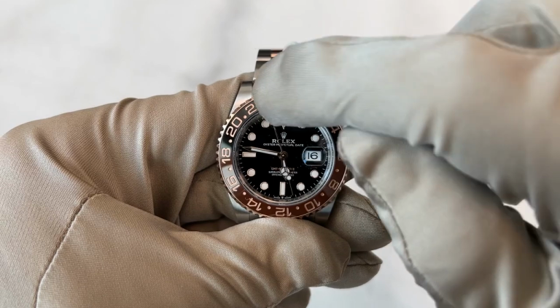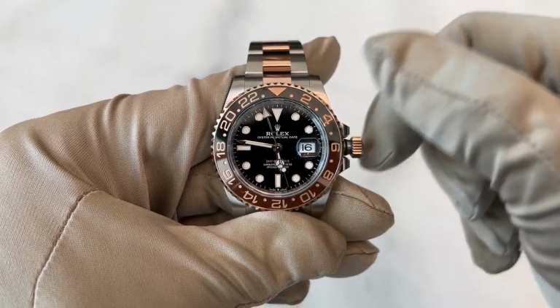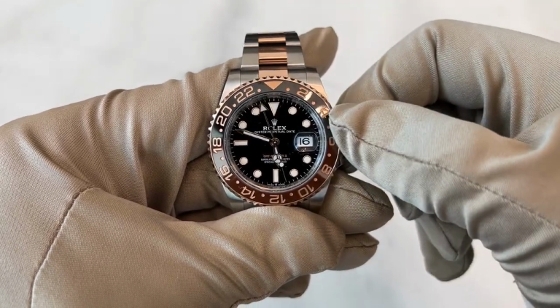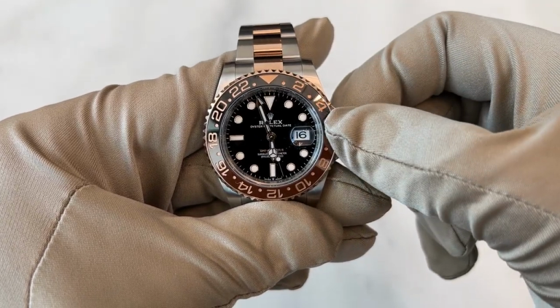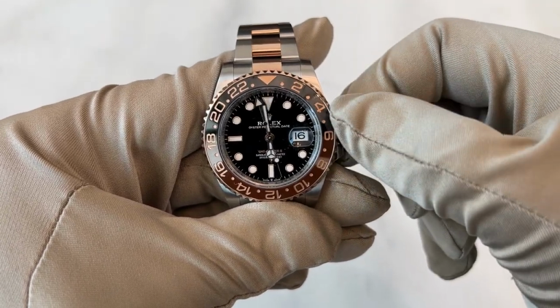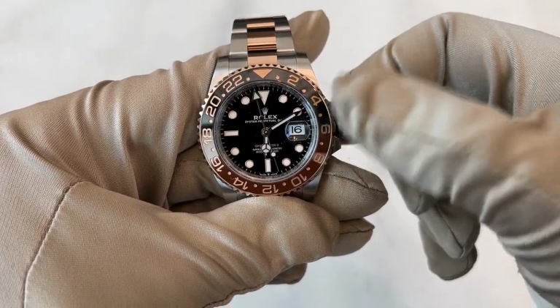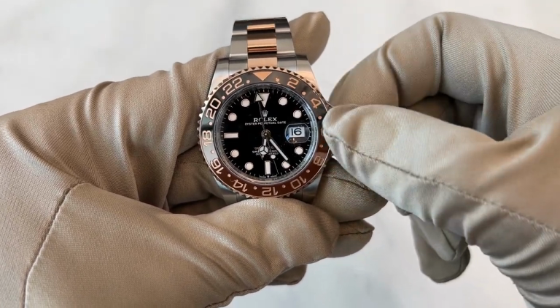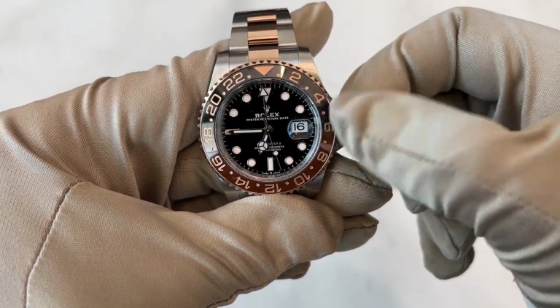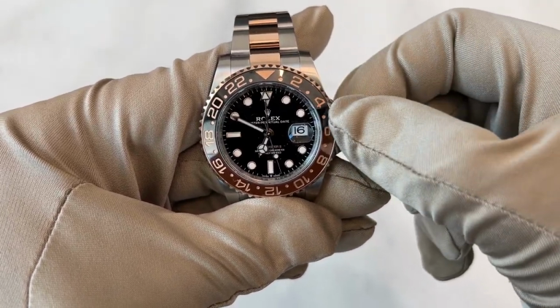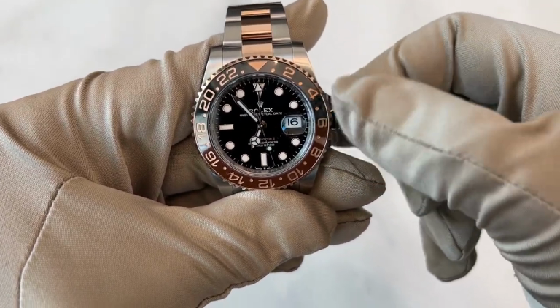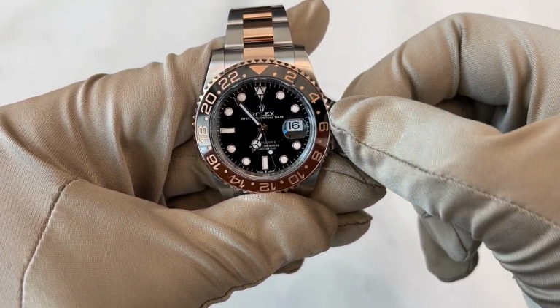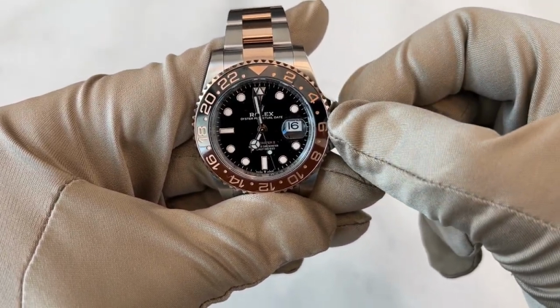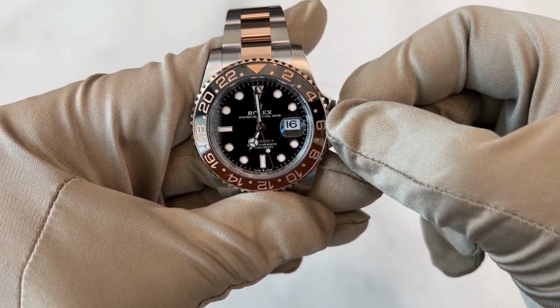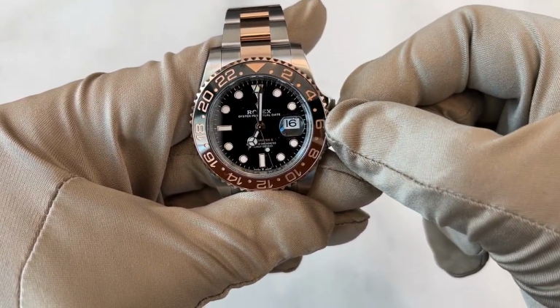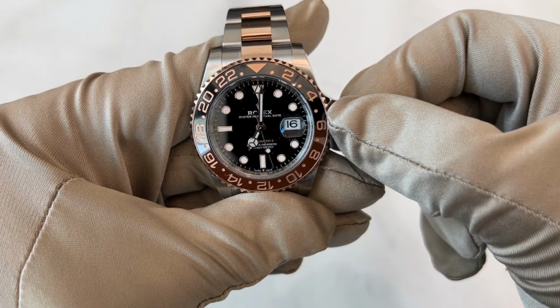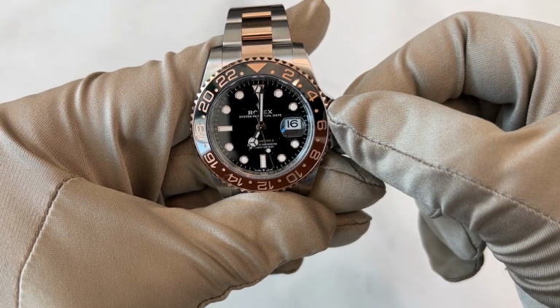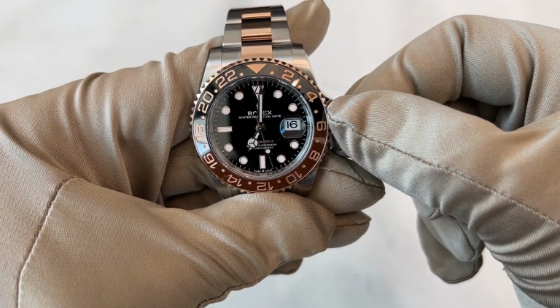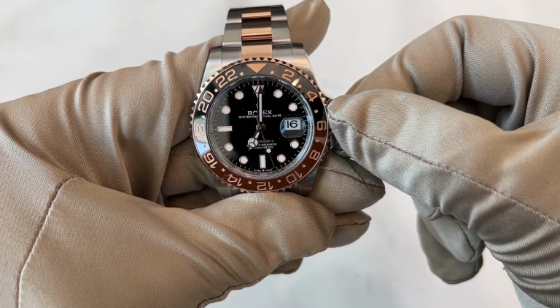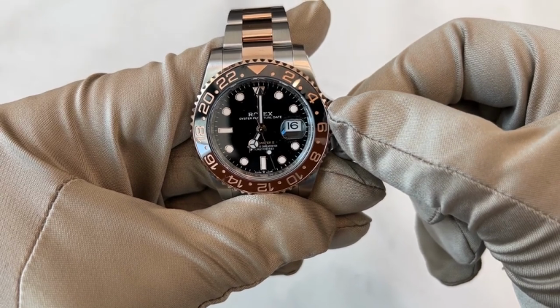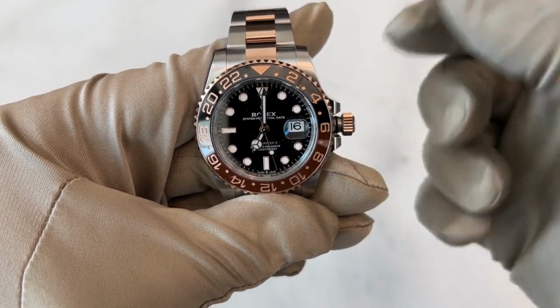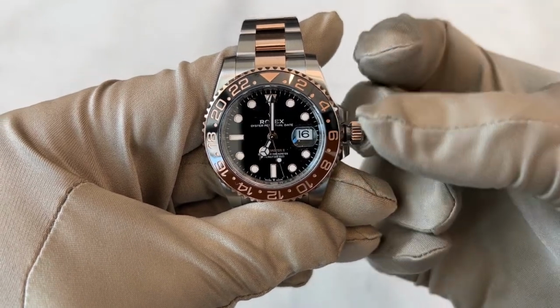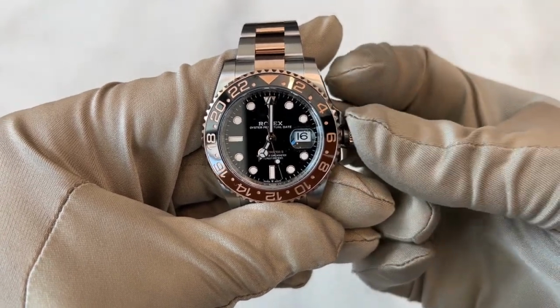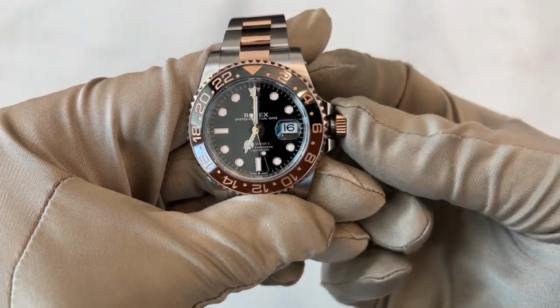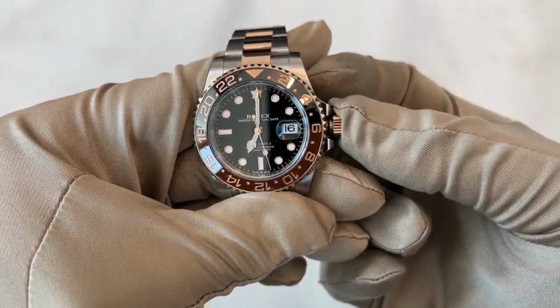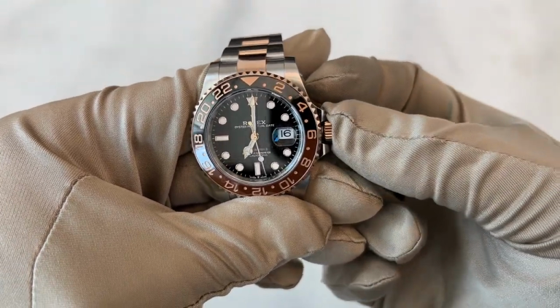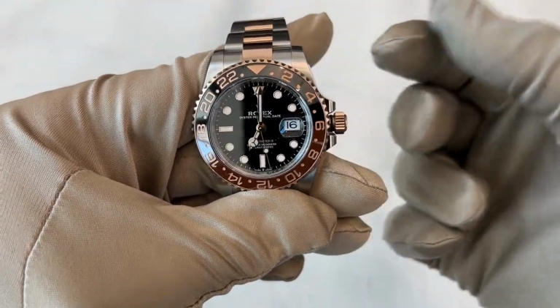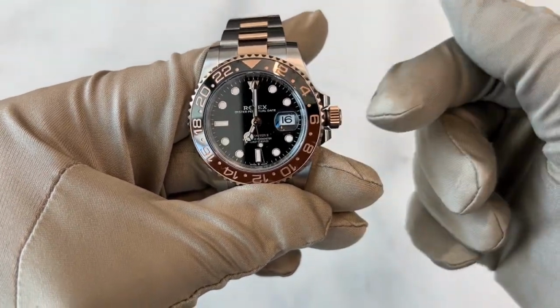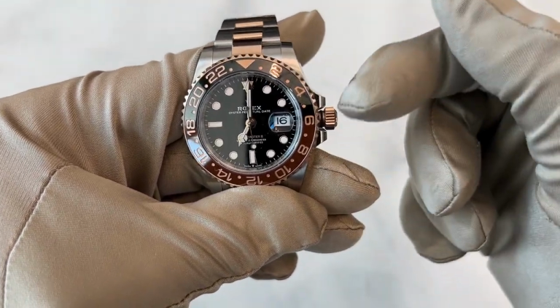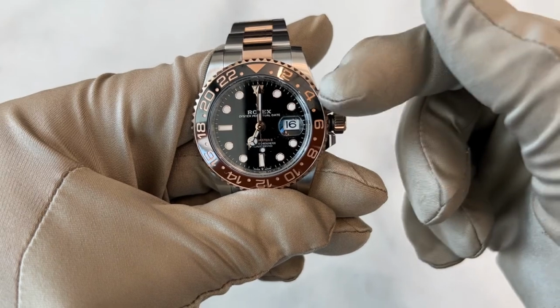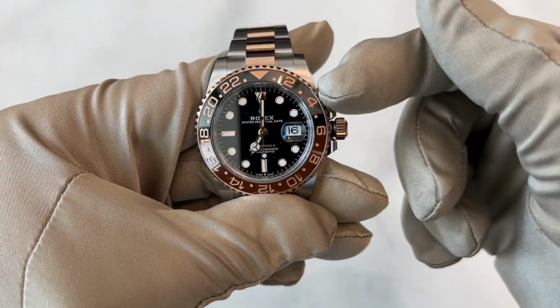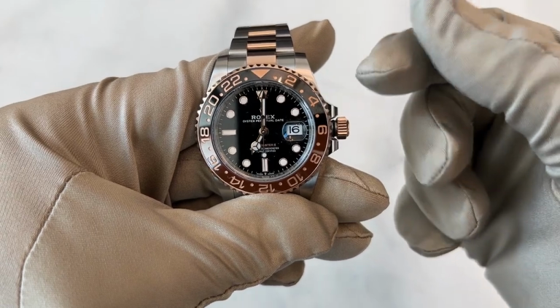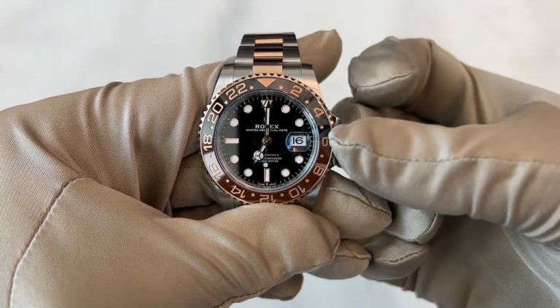What we're going to set up first is the travel time hand — the long hand. I'm going to keep moving it until I hit 12. Now everything's at 12, so I push everything back in. There are only two pulls on the GMT.